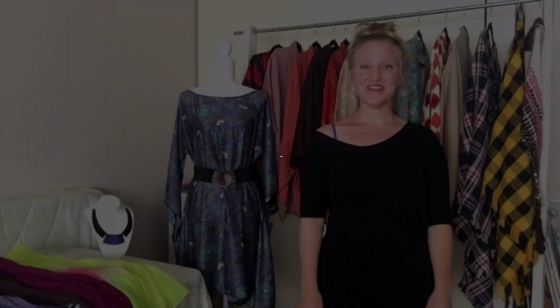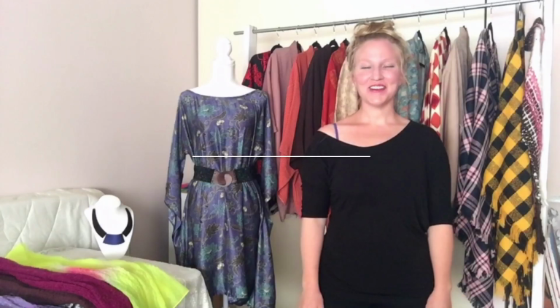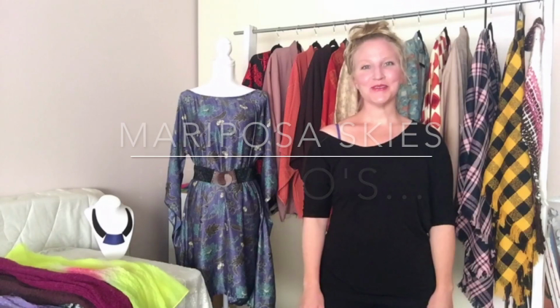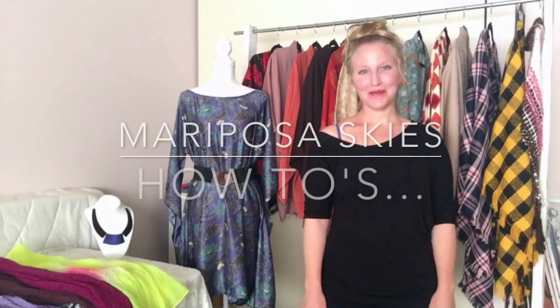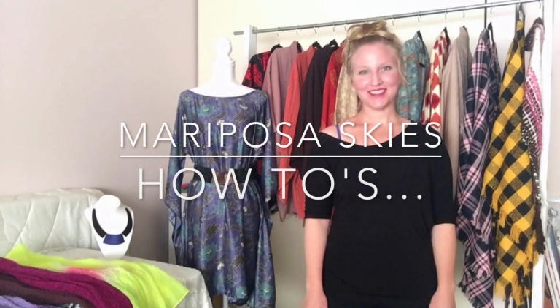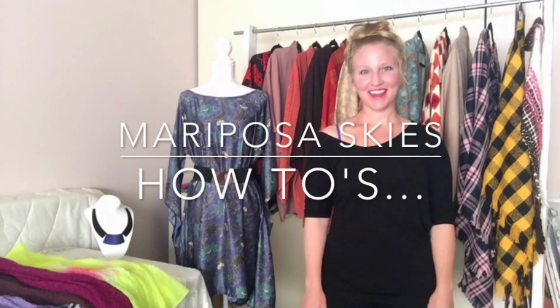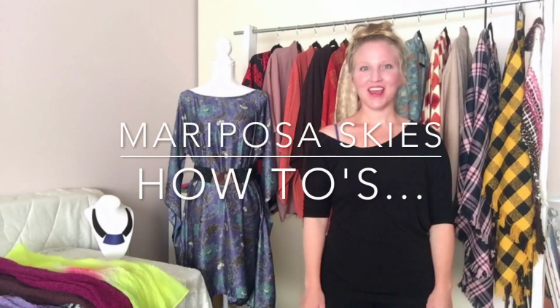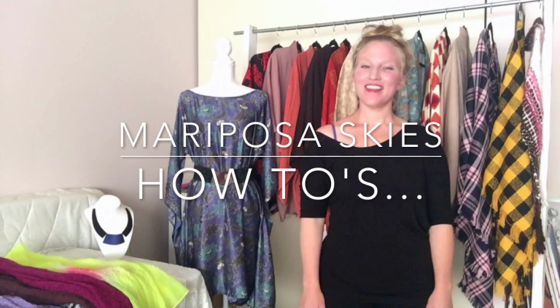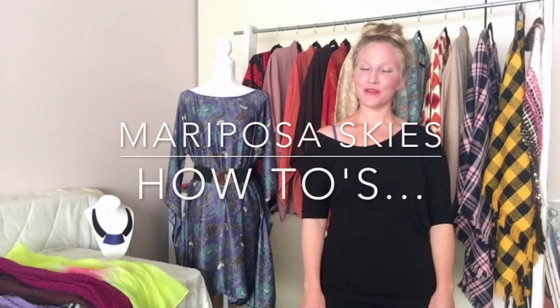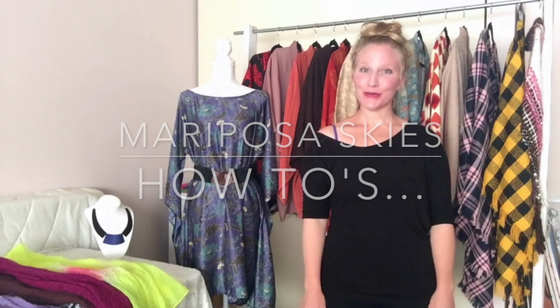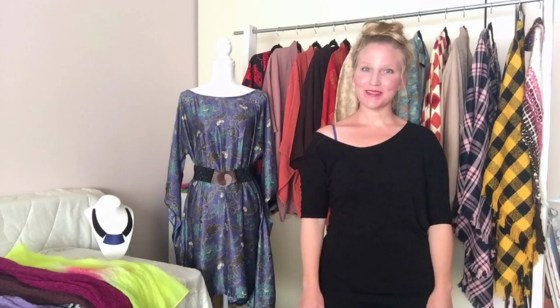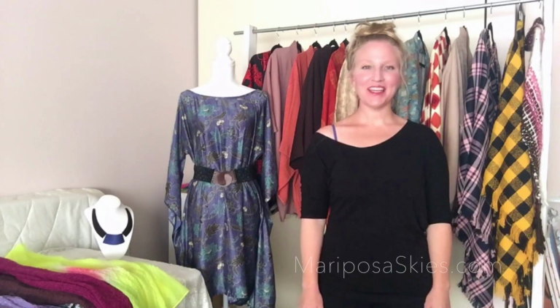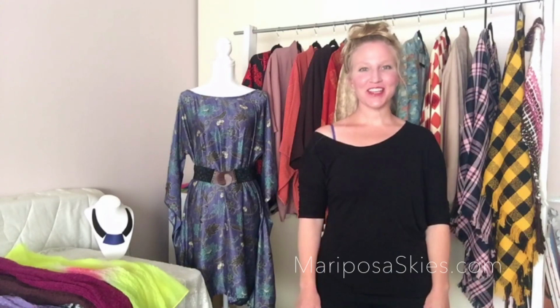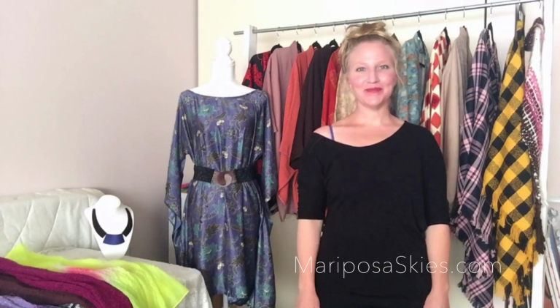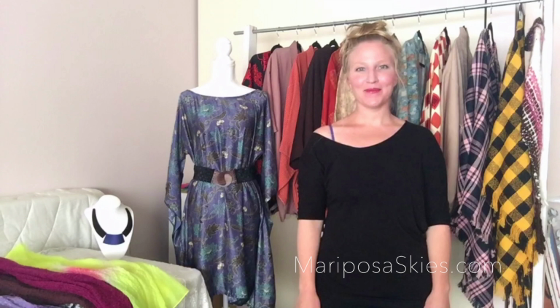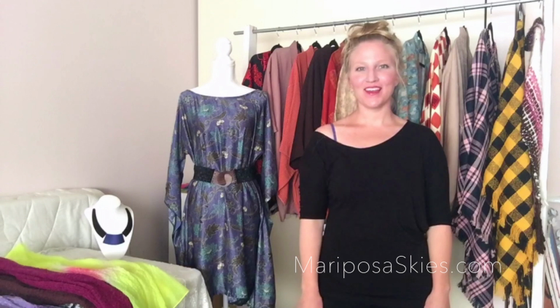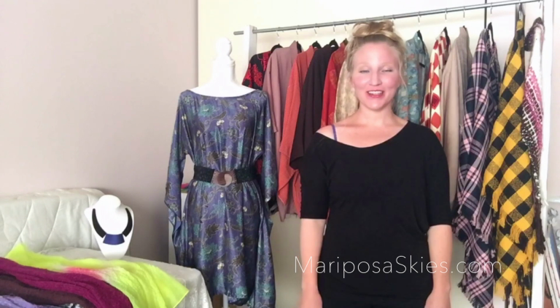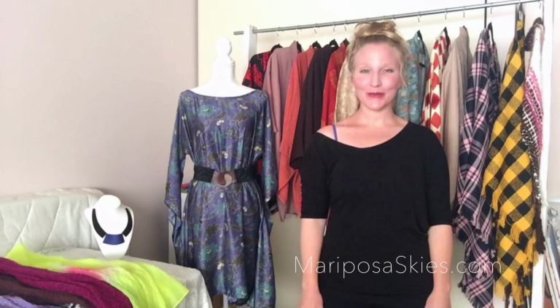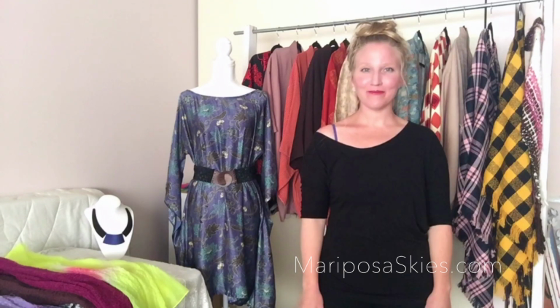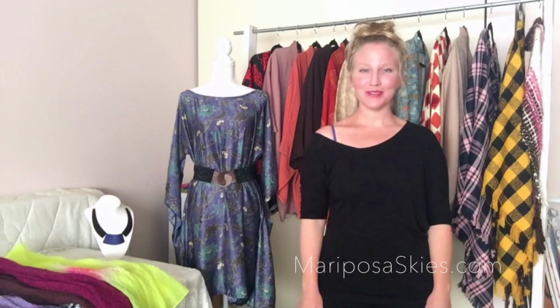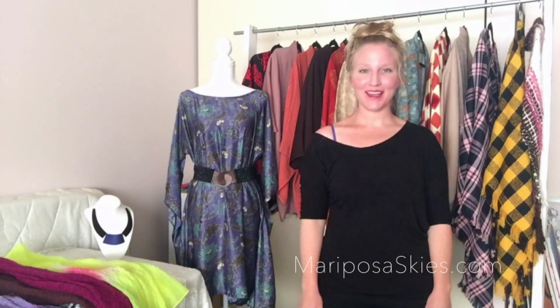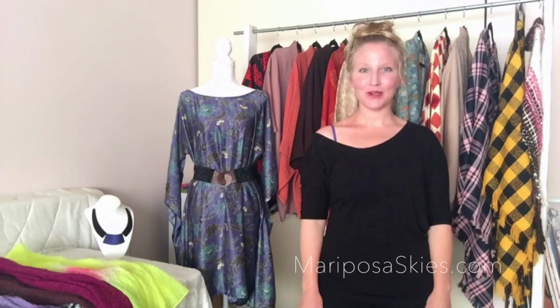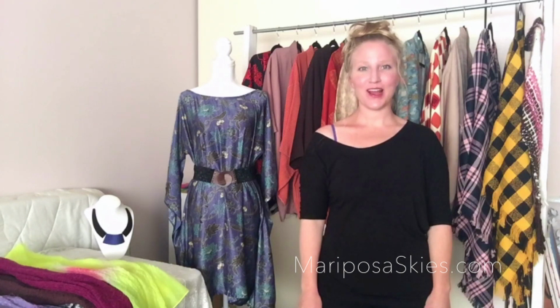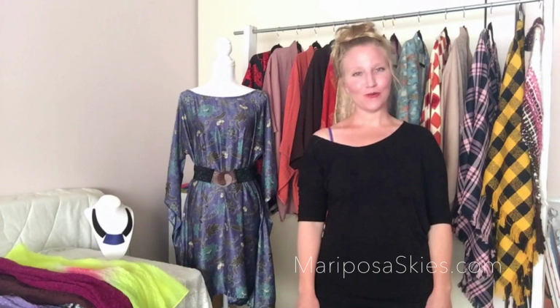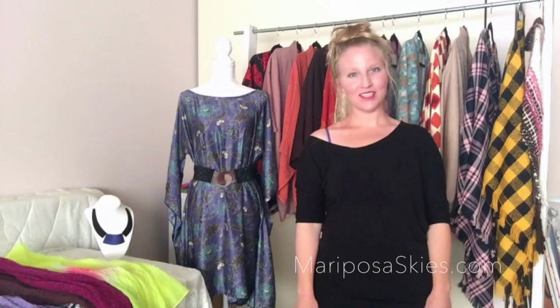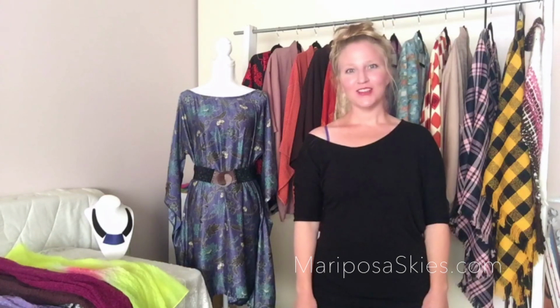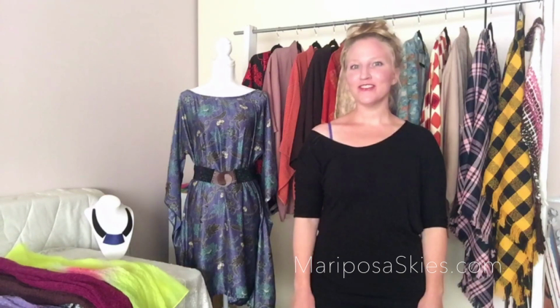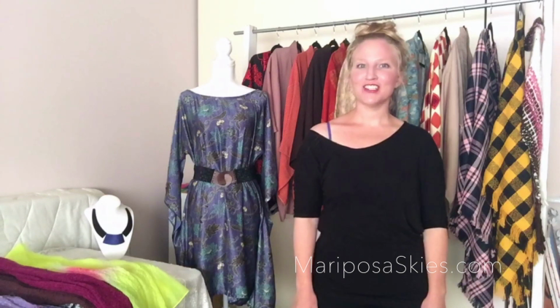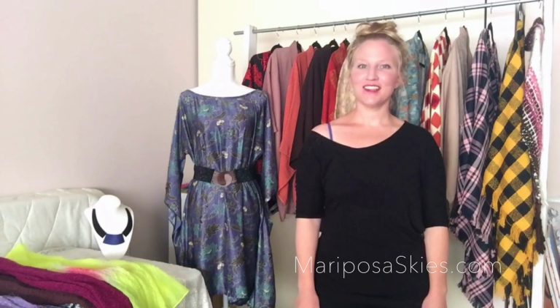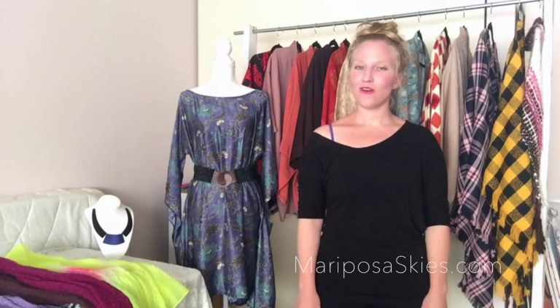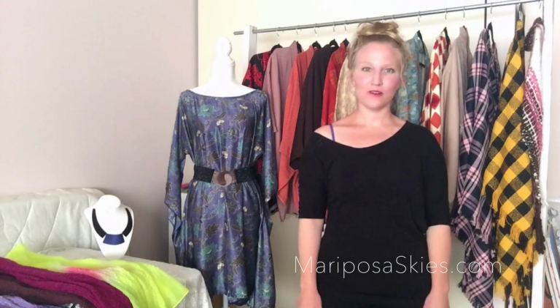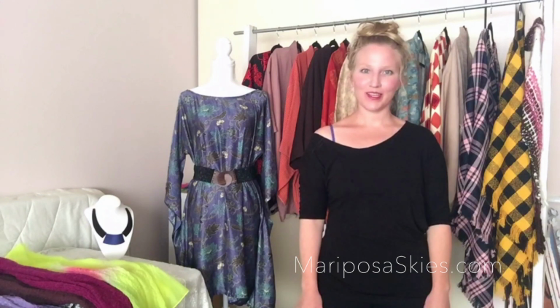Welcome to Mariposa Skies, the how-to's. I'm Katie Schlegel, the creator and owner of Mariposa Skies, where I travel the world looking for fashion in all the world's markets.